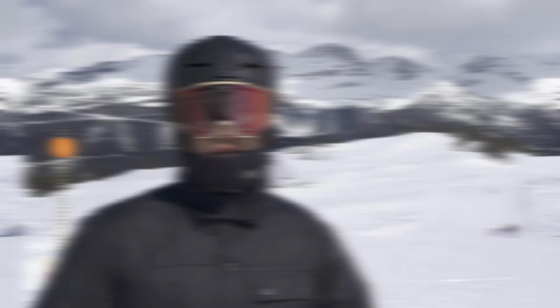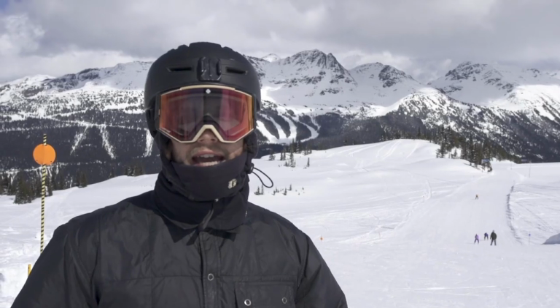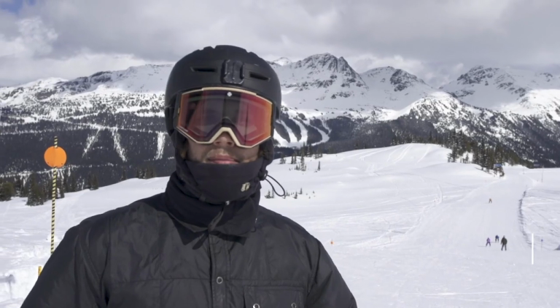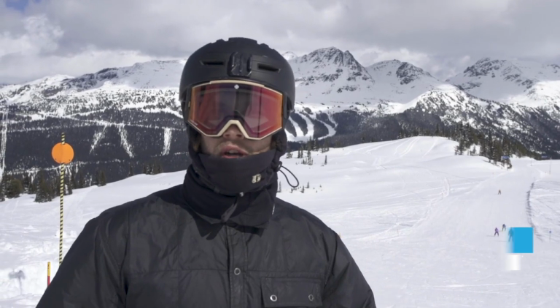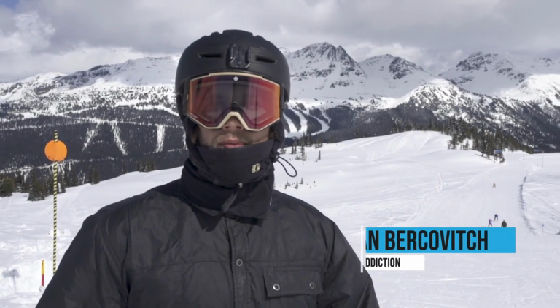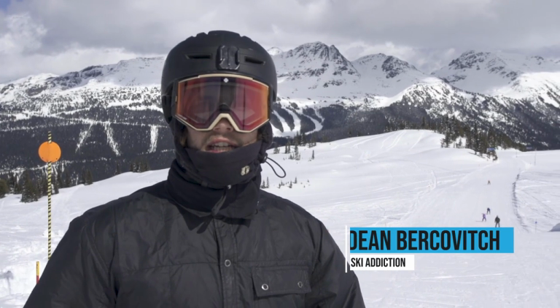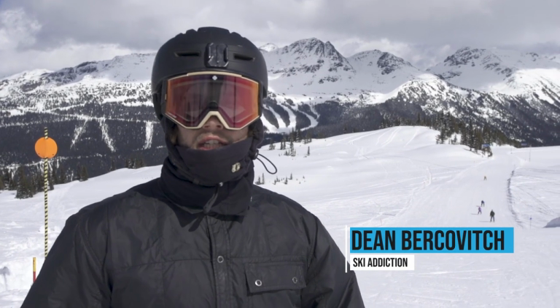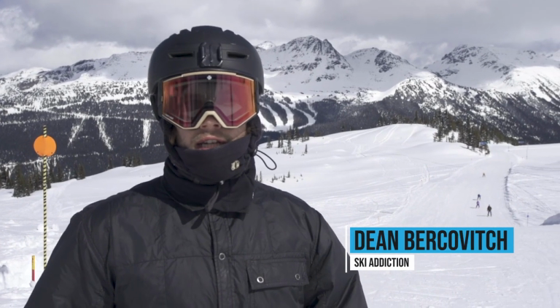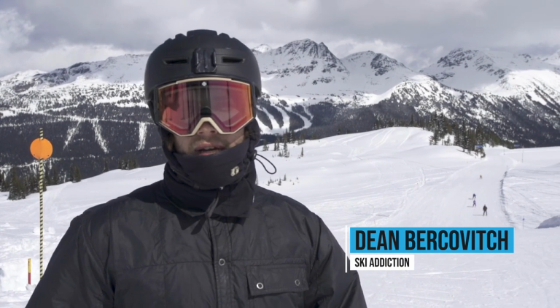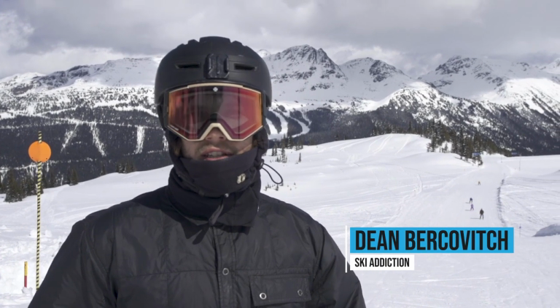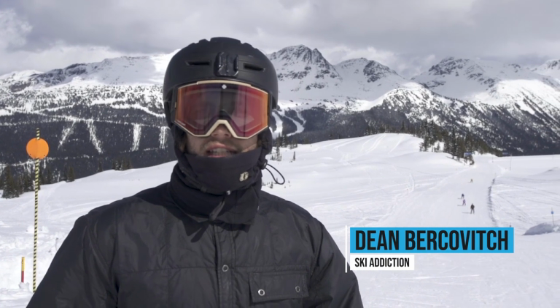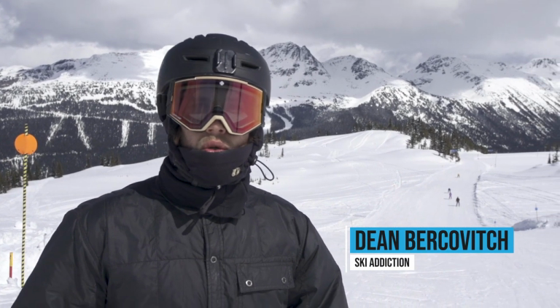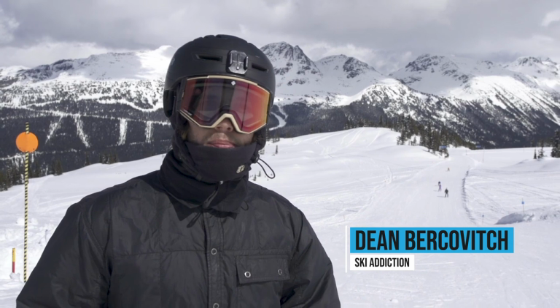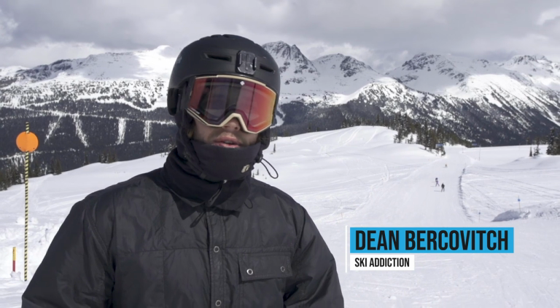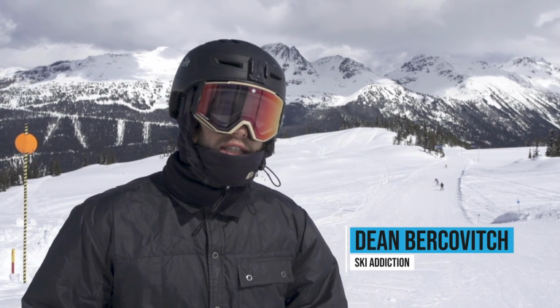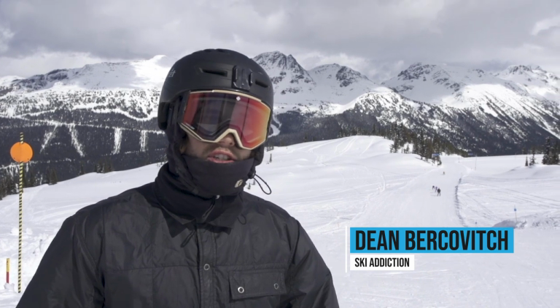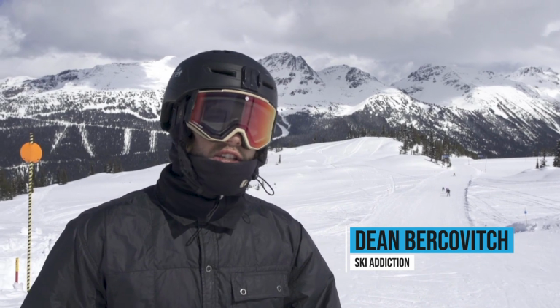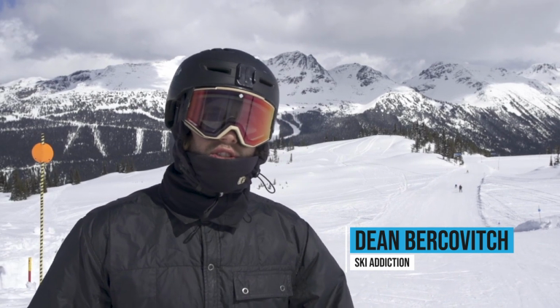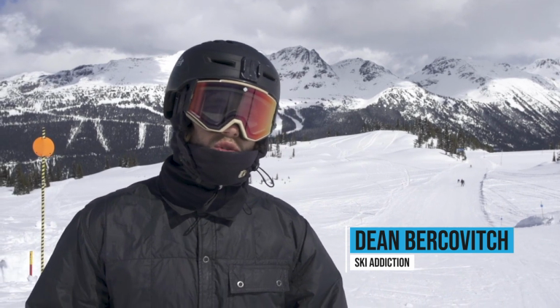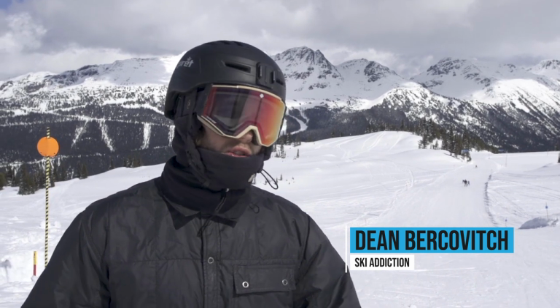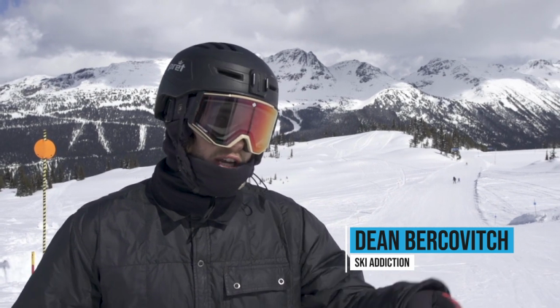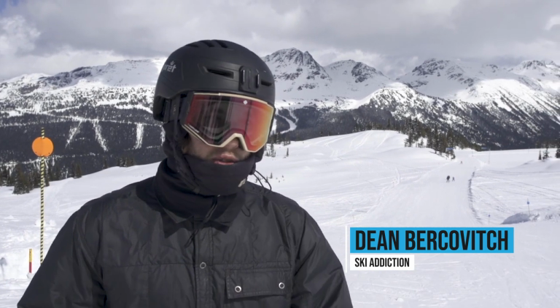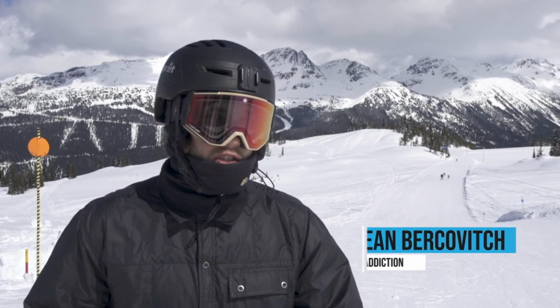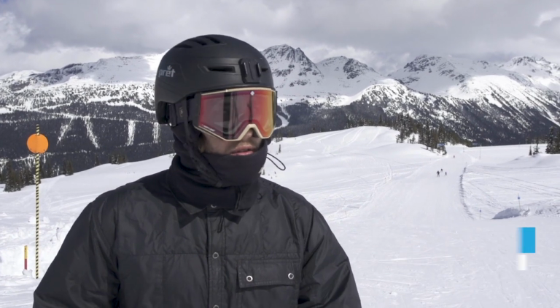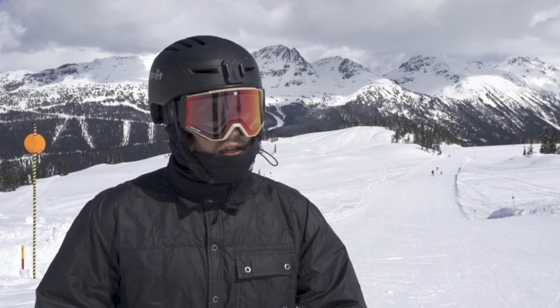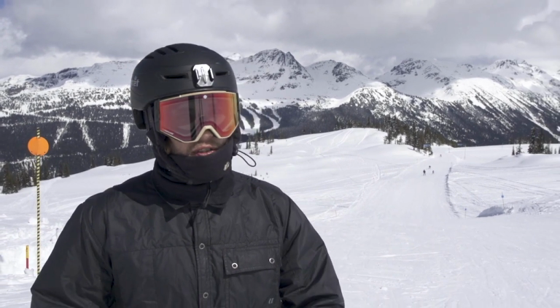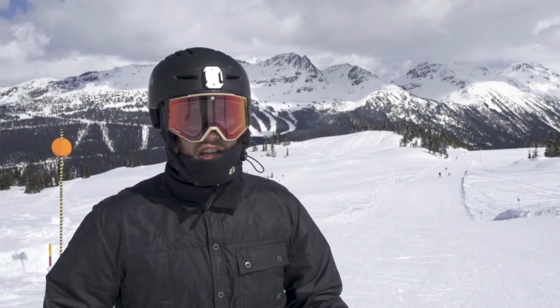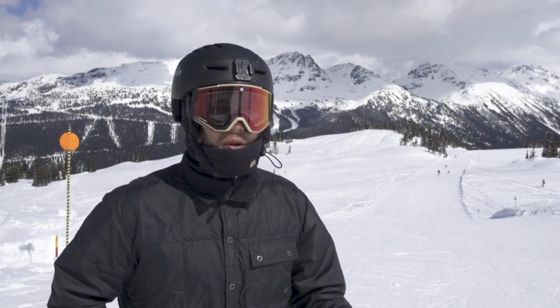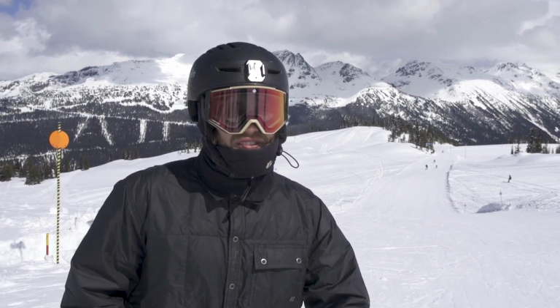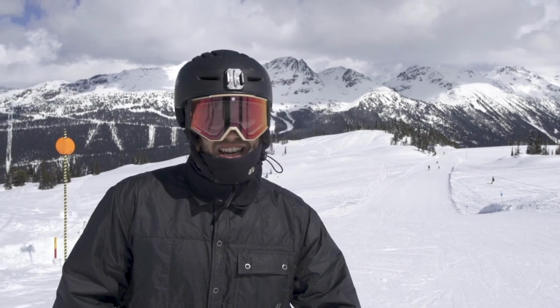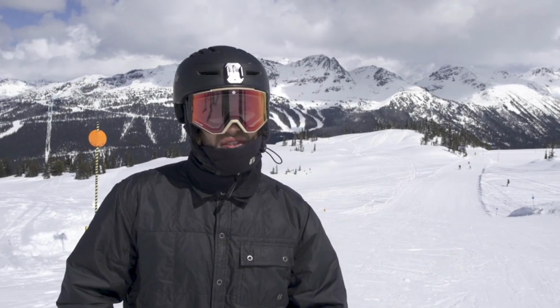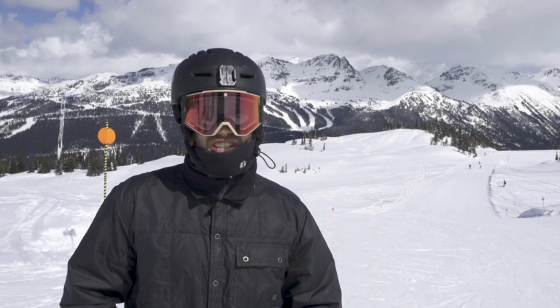Hey guys, I'm Dean Bergevich from Ski Addiction. I'm gonna give you guys a quick tip on how not to catch your edges when you're skiing switch or hitting switch features, especially for safety when hitting switch features.